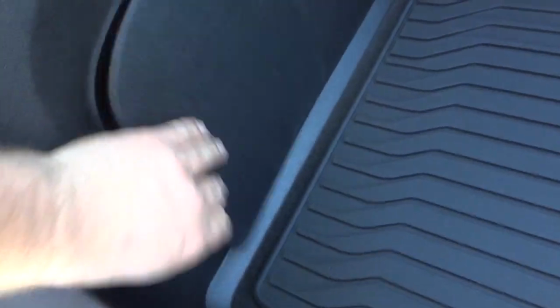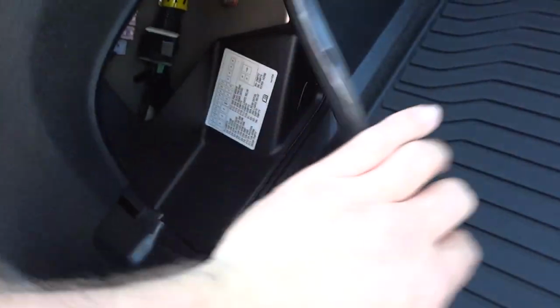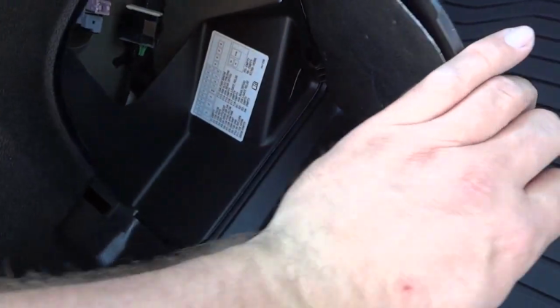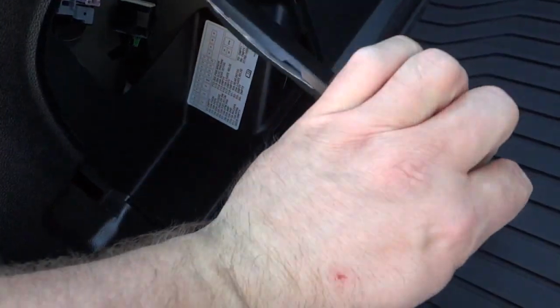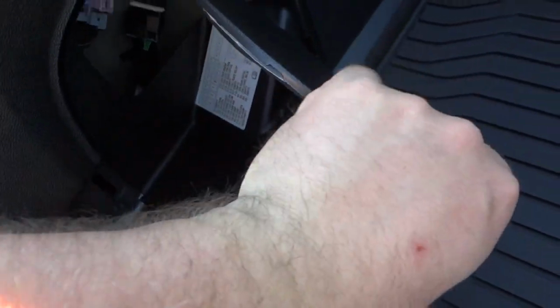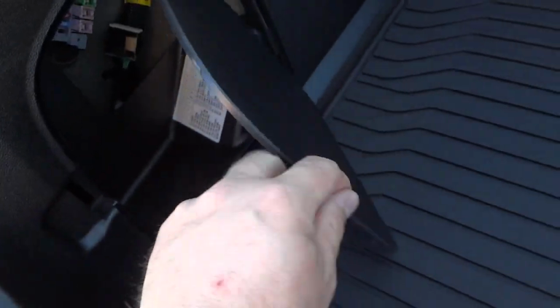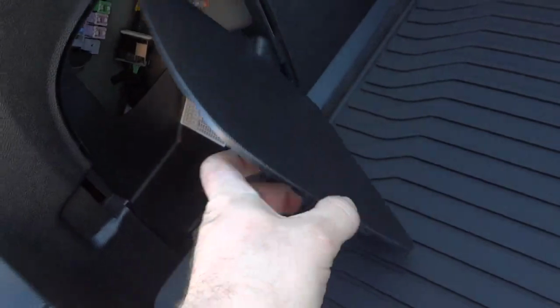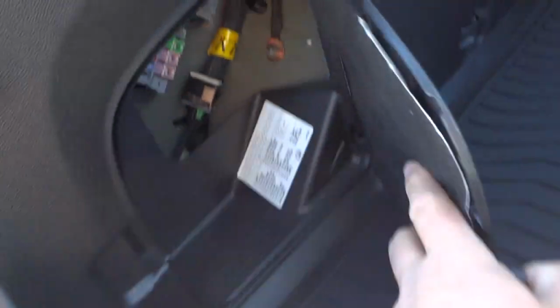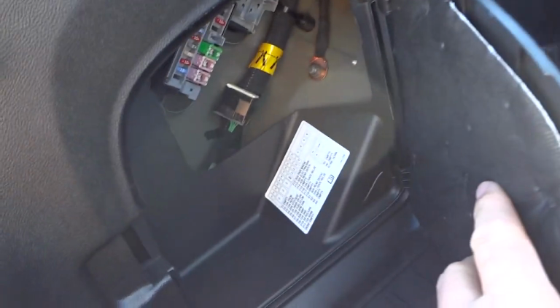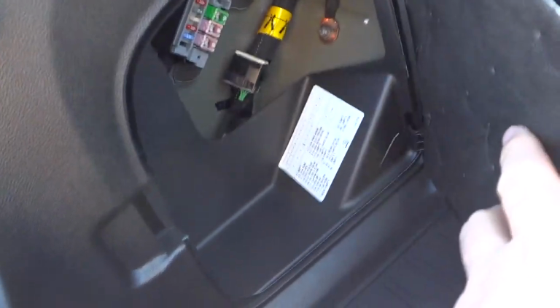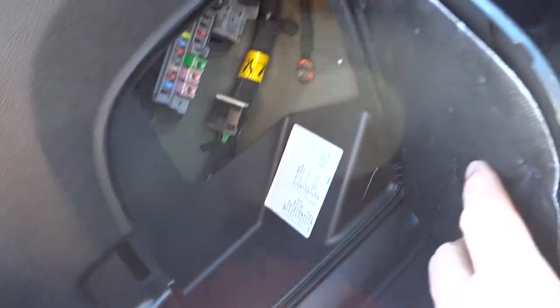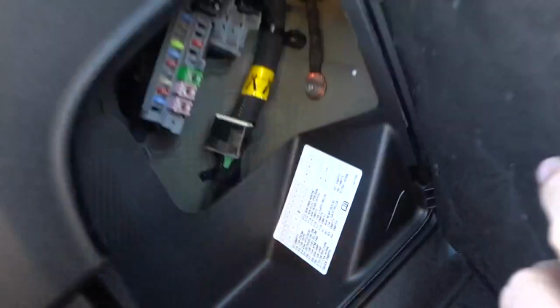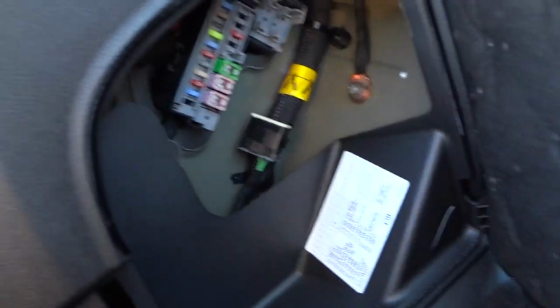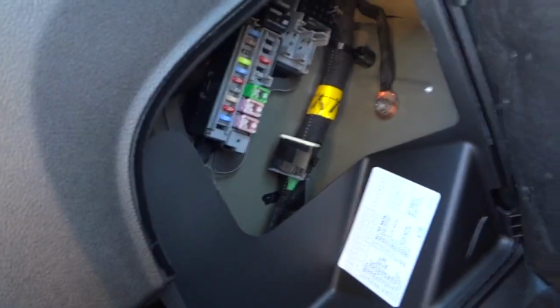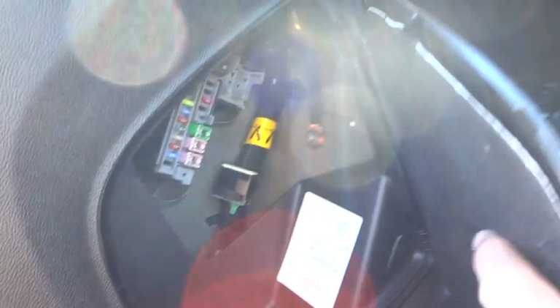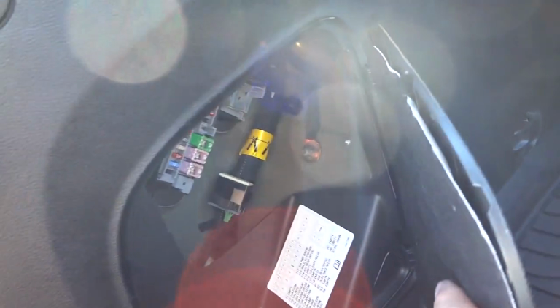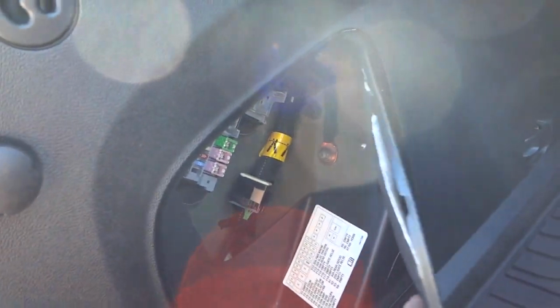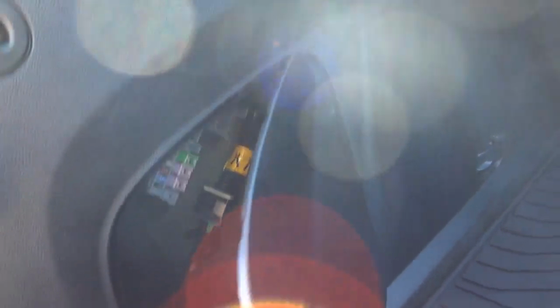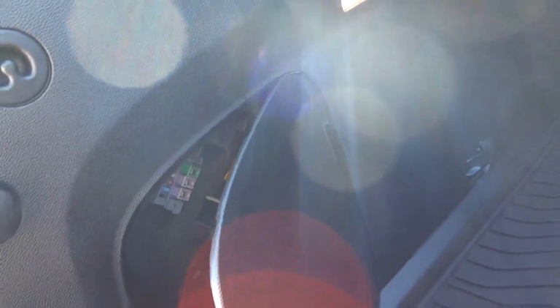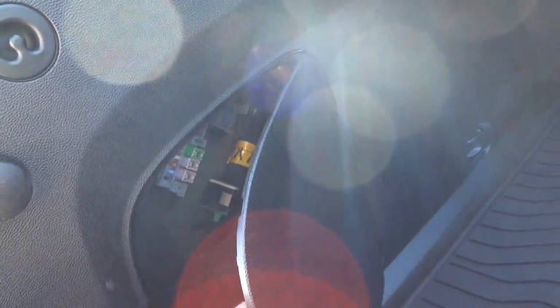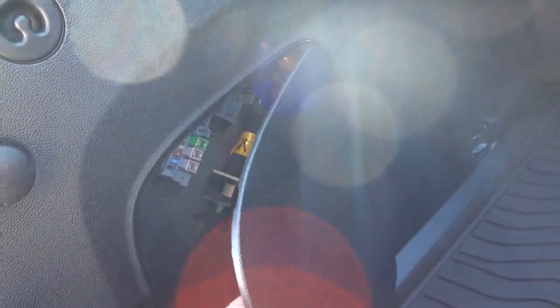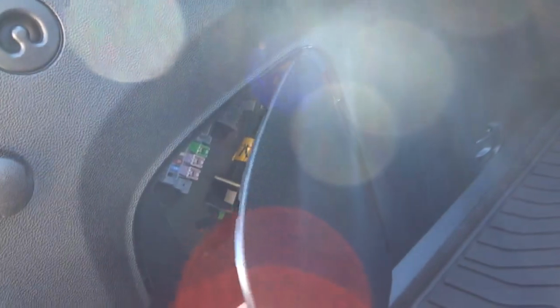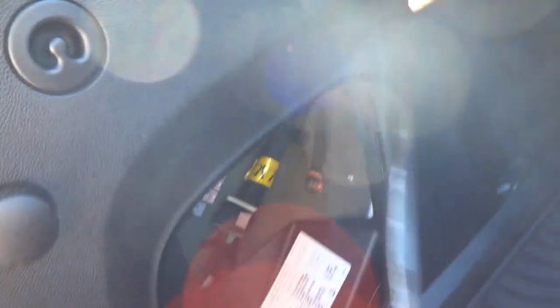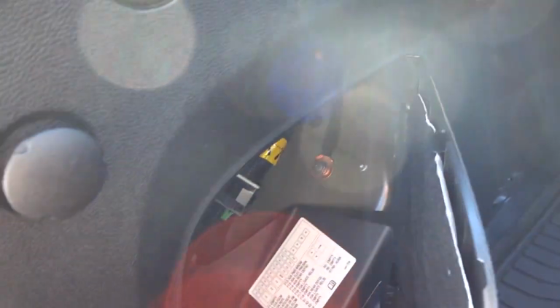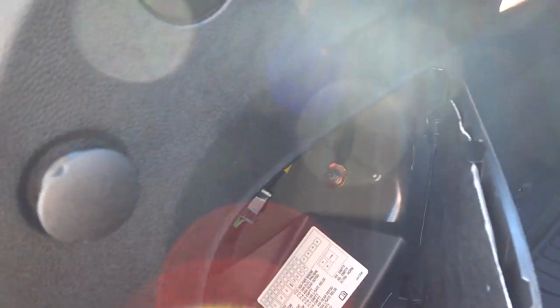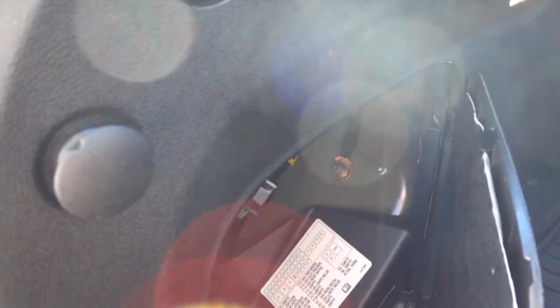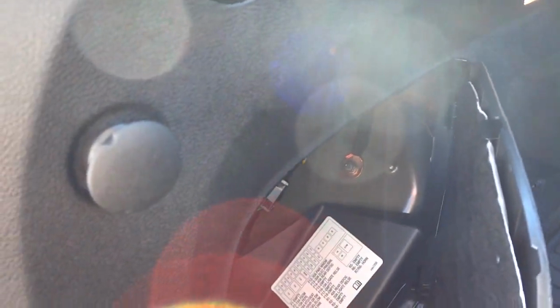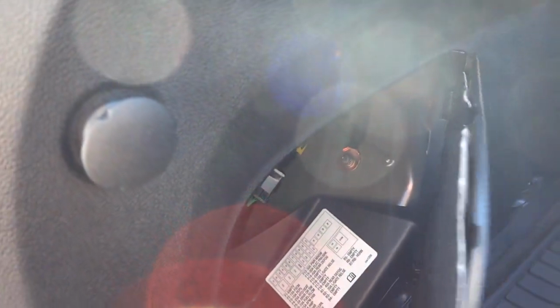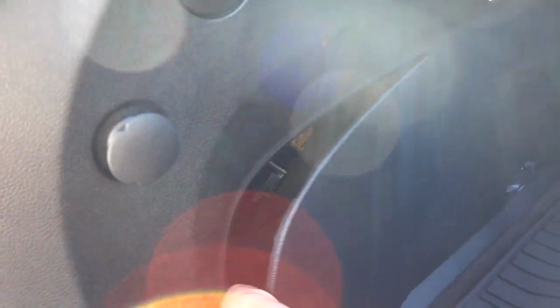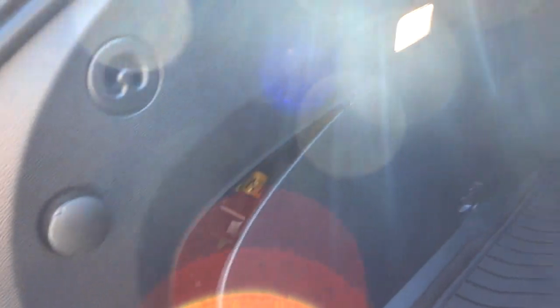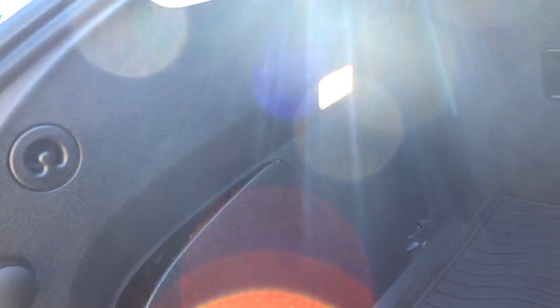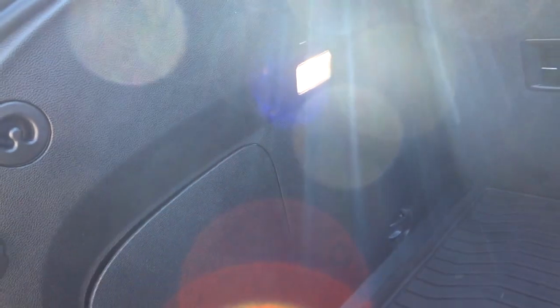Let's see what's in here. Looks like some kind of storage container, but it's actually for the fuse — that's the main purpose of that cover. Got some fuses back there.